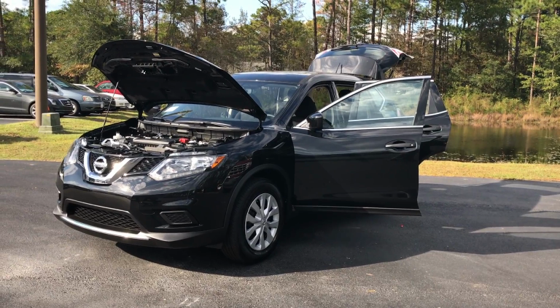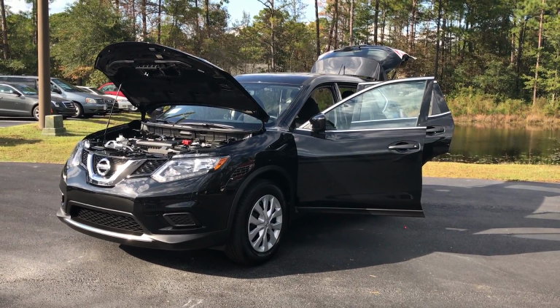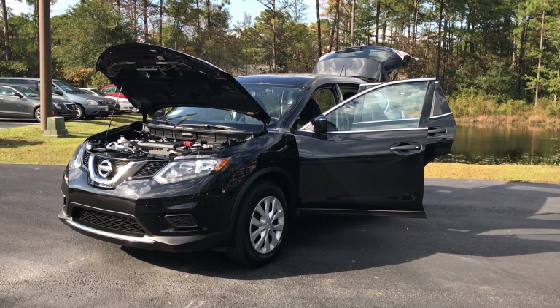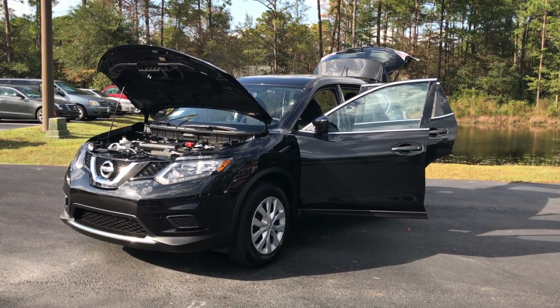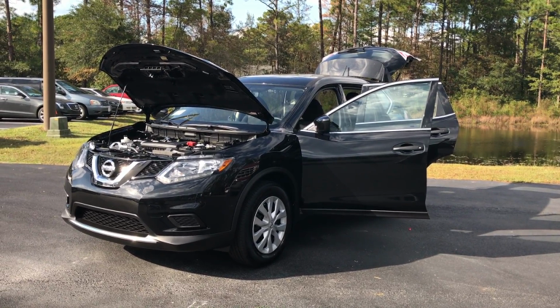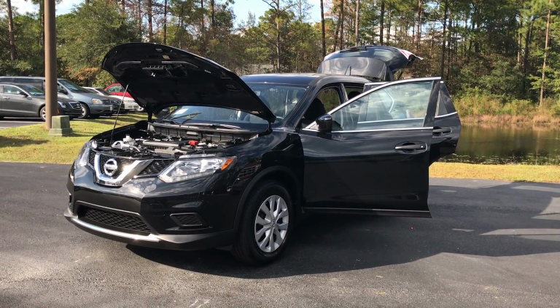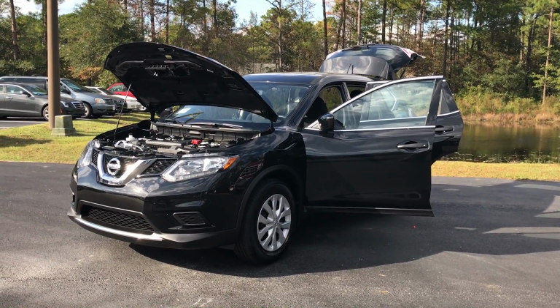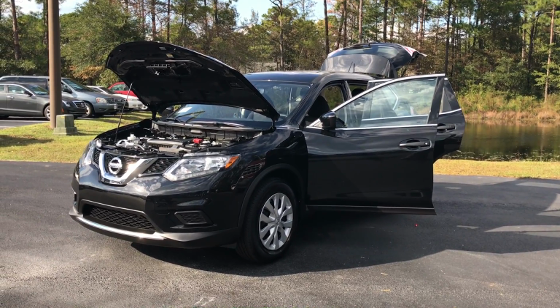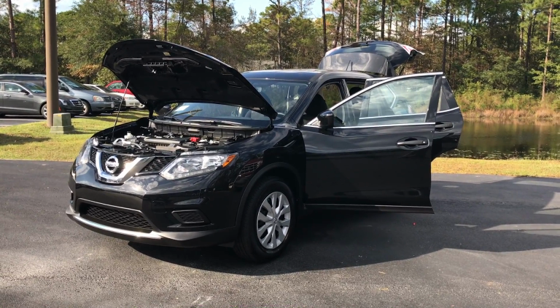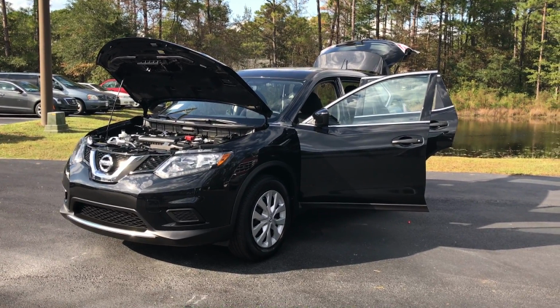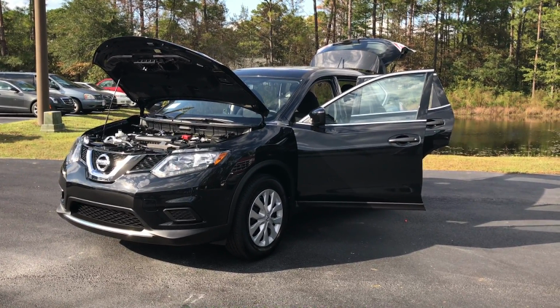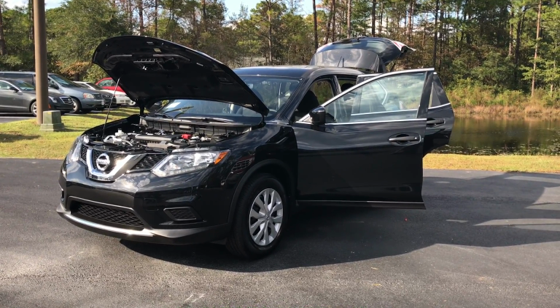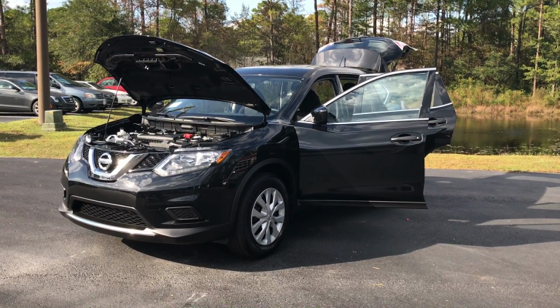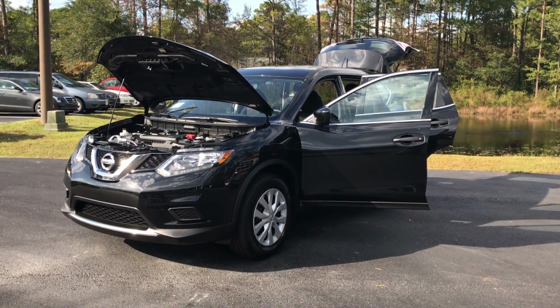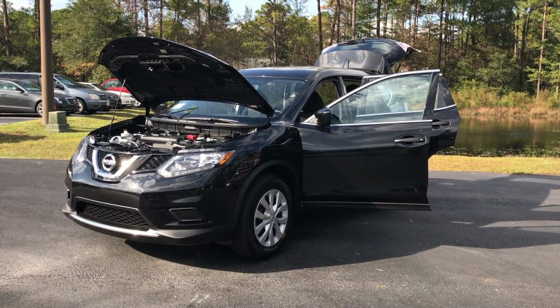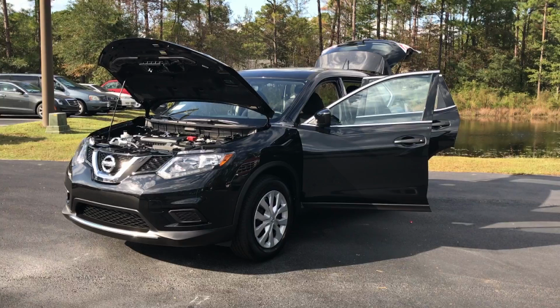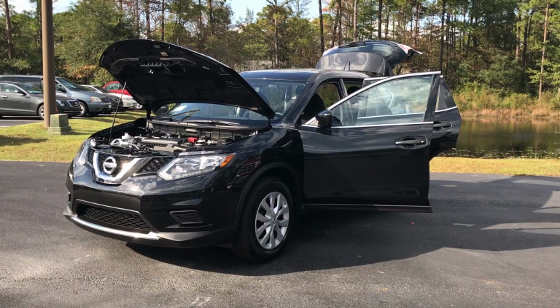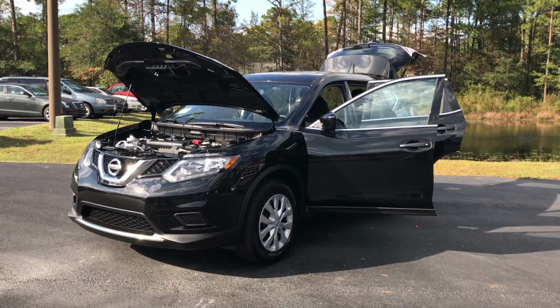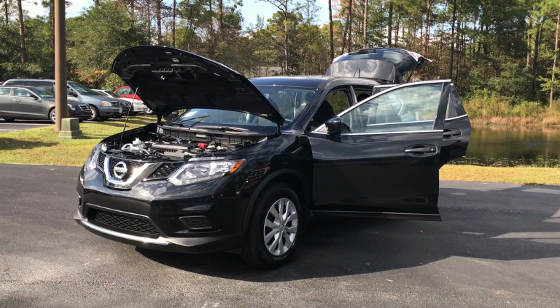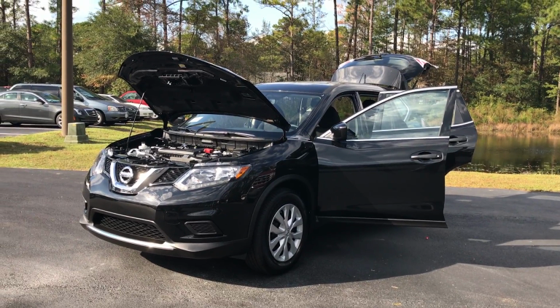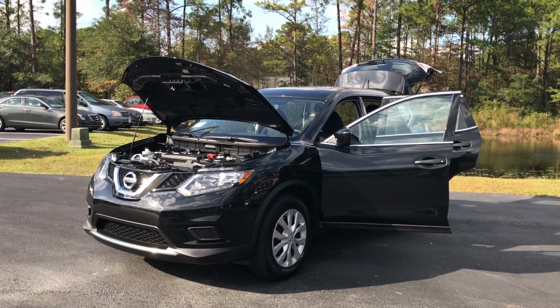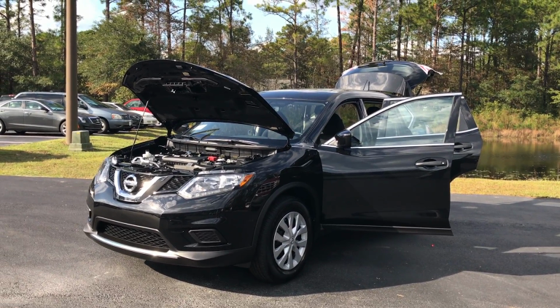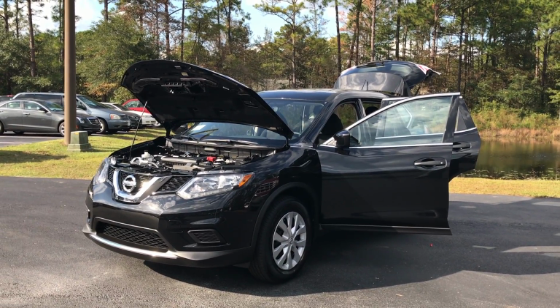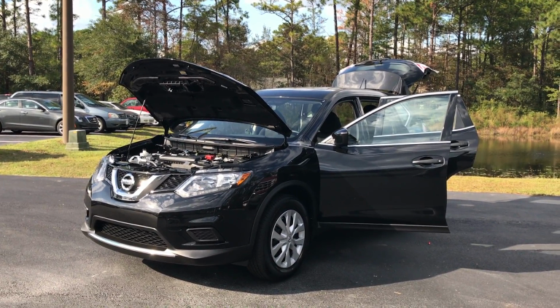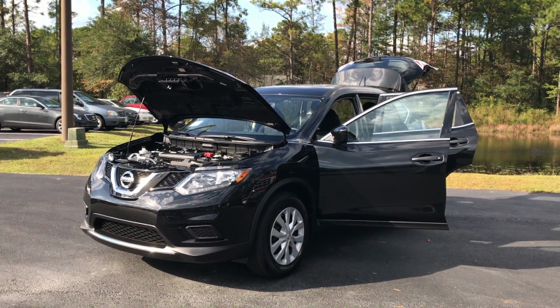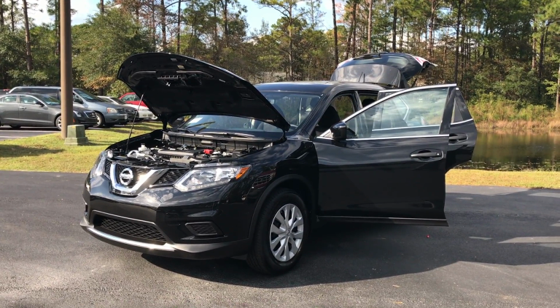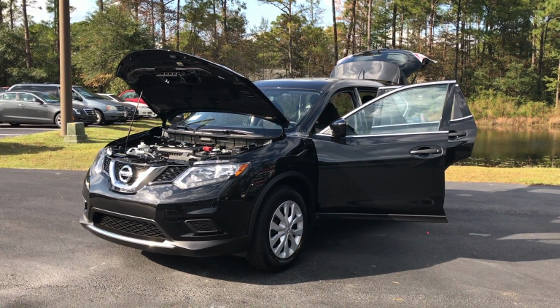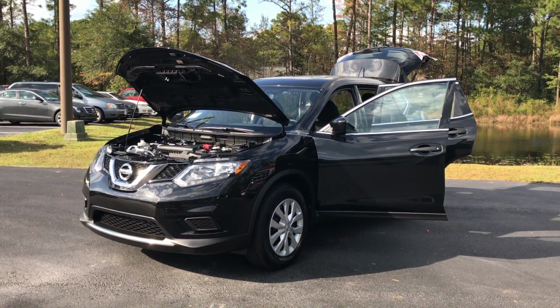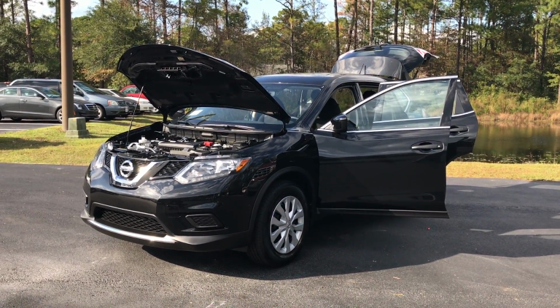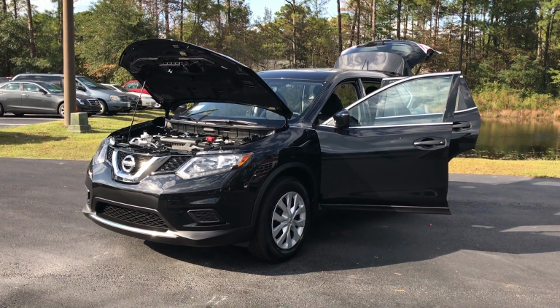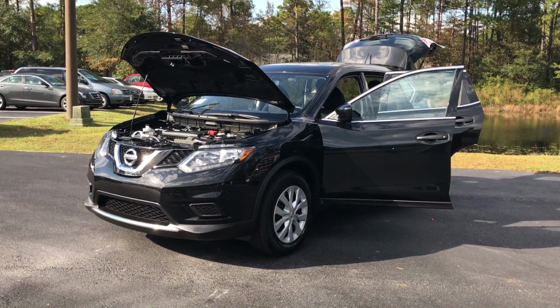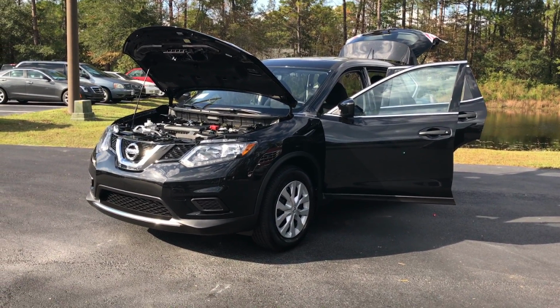Hey y'all, Coastal Nissan here. We have the 2016 Nissan Rogue right here with us, and this is specifically the S trim level, which we want to go over the base model for you guys.